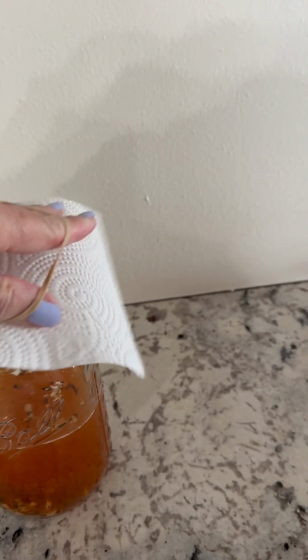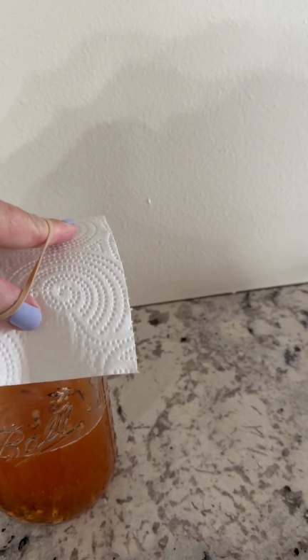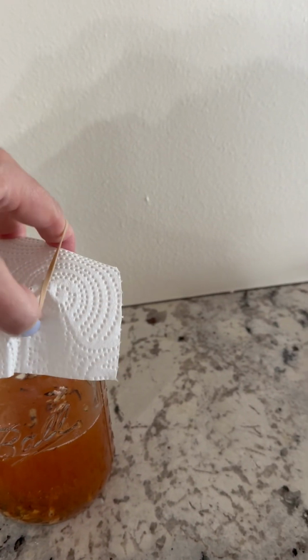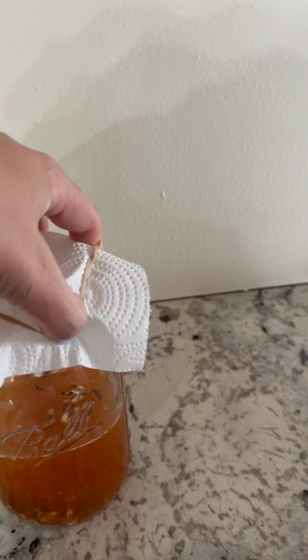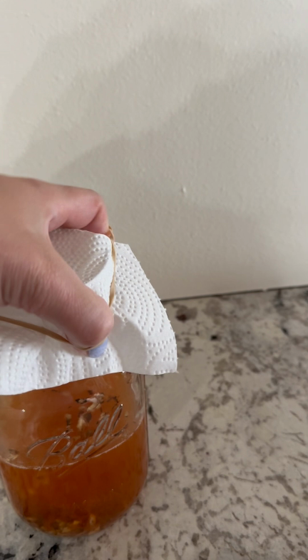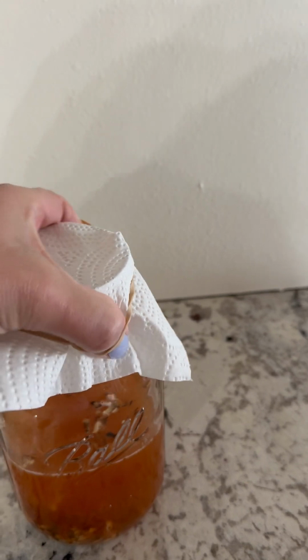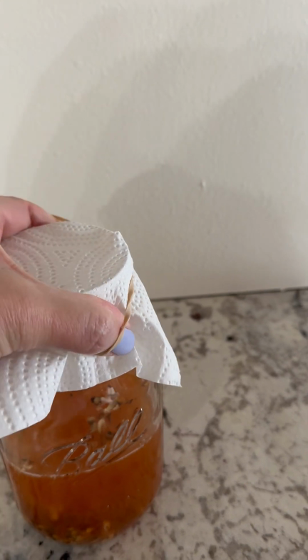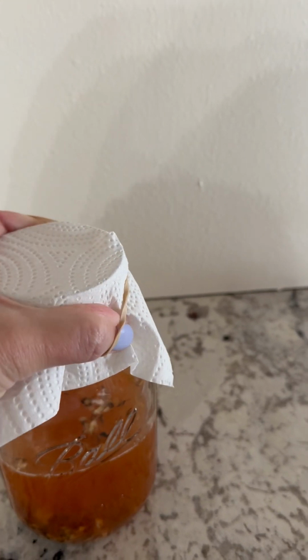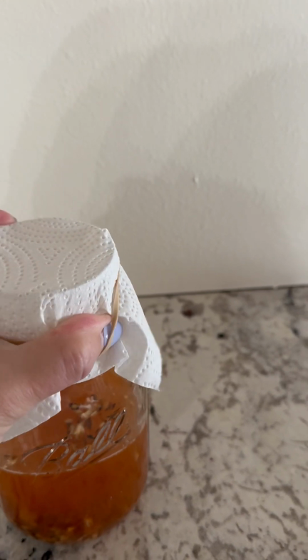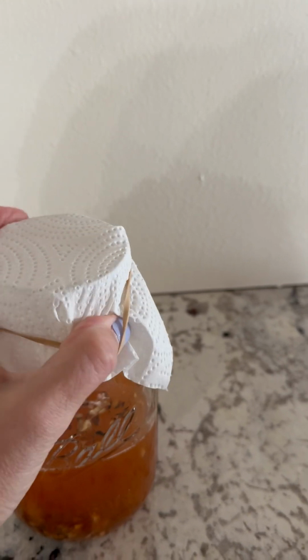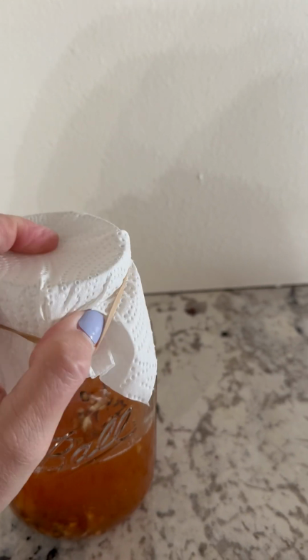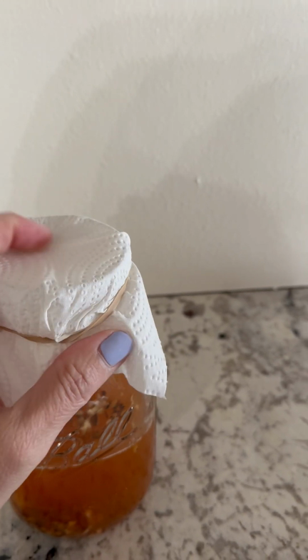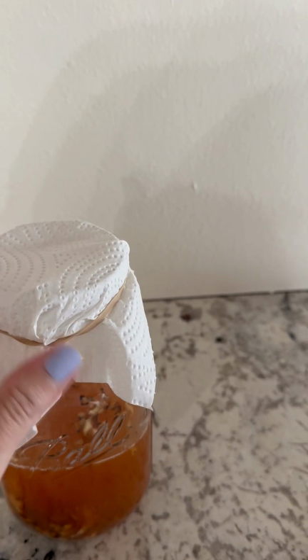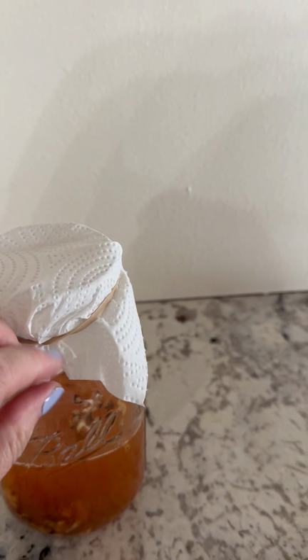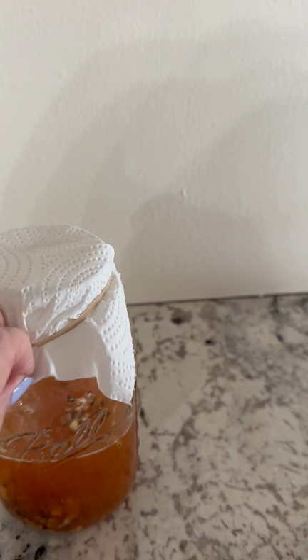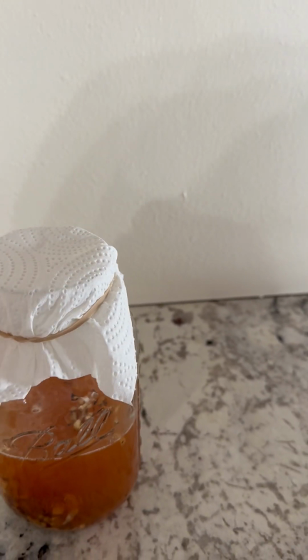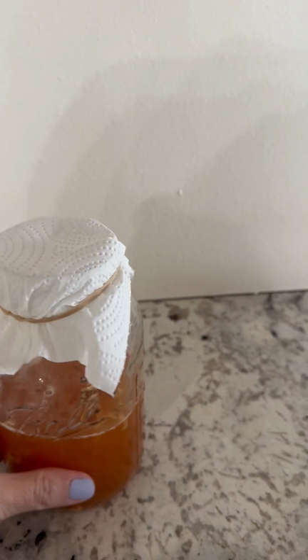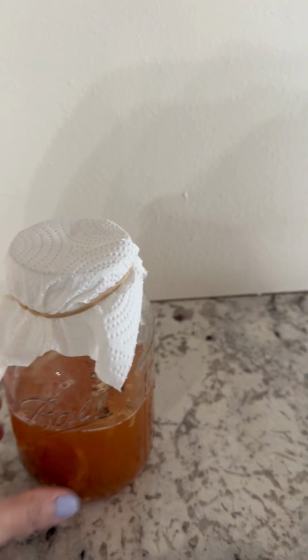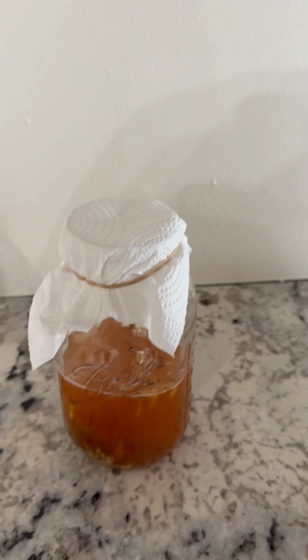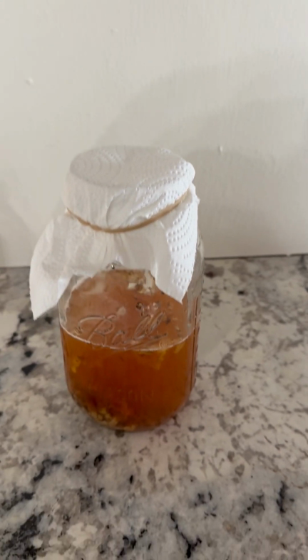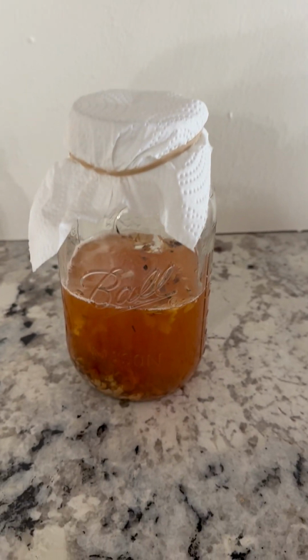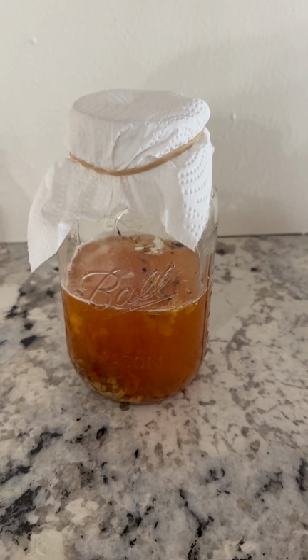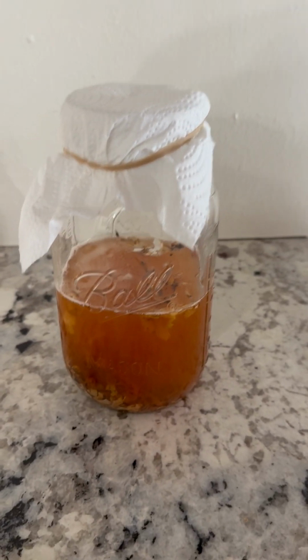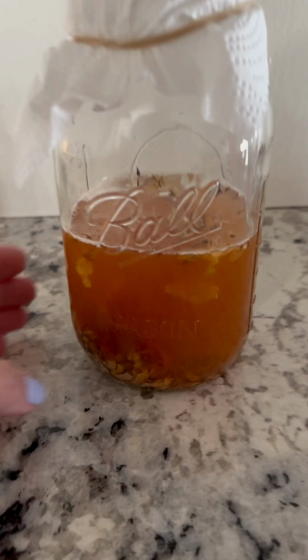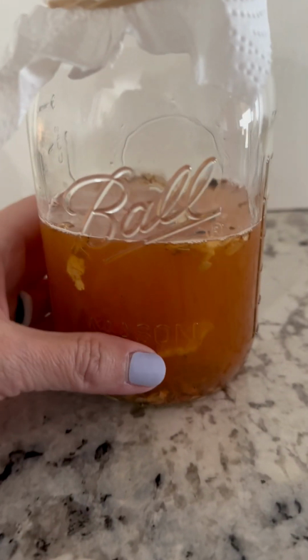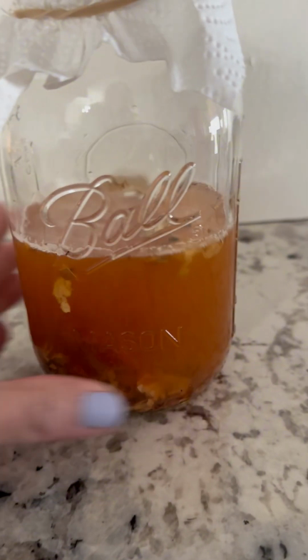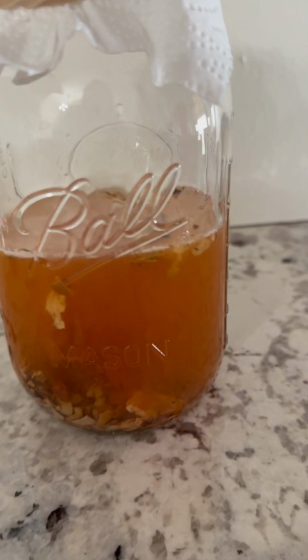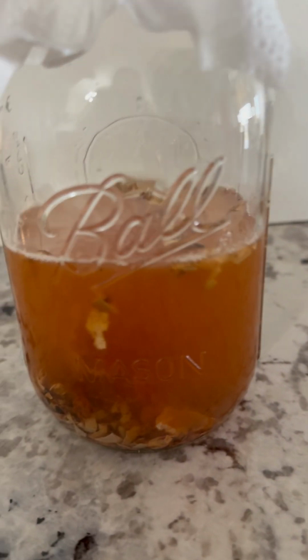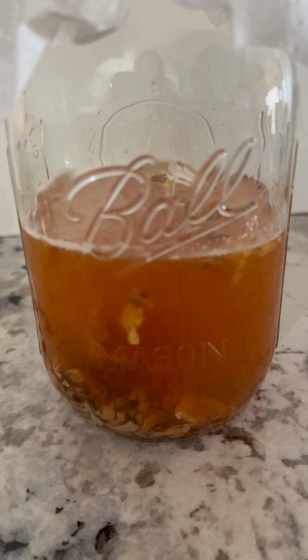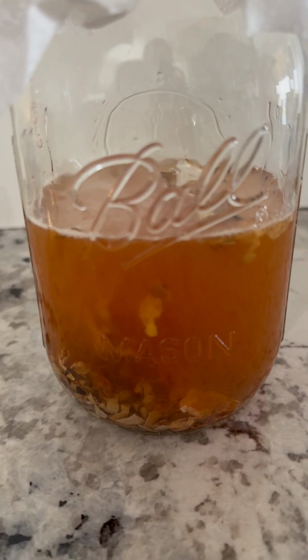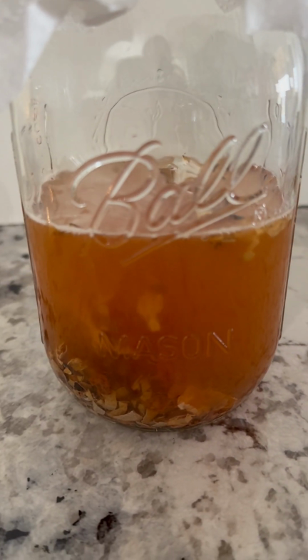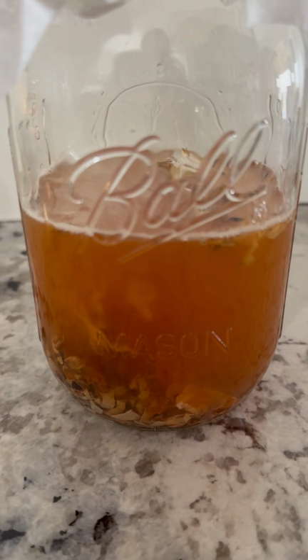After those two weeks are up, you will strain out the liquid — I like to use a tea towel or cheesecloth. When you go to use this, I use about one tablespoon per three to four gallons of well water.